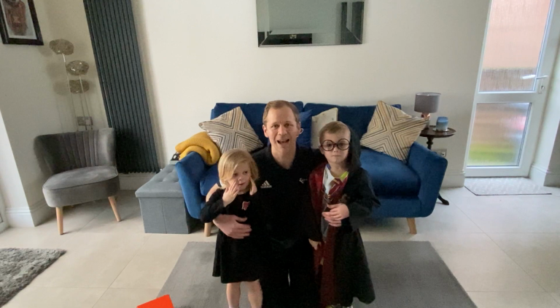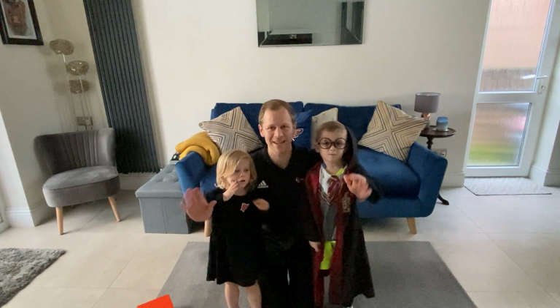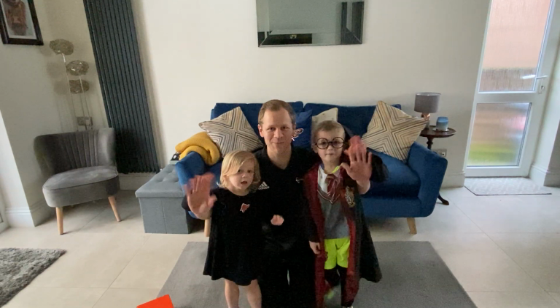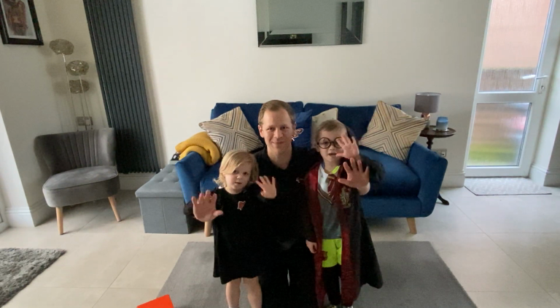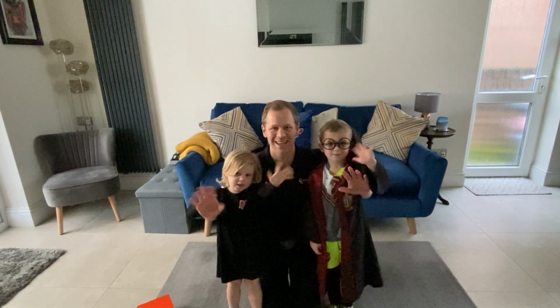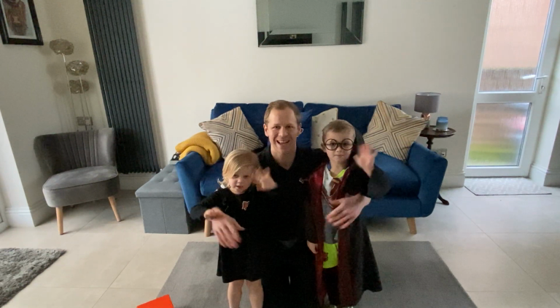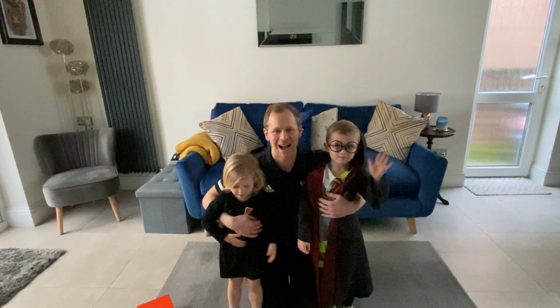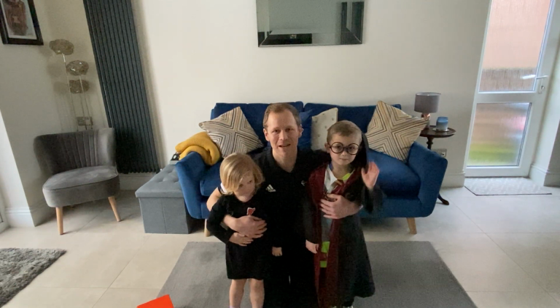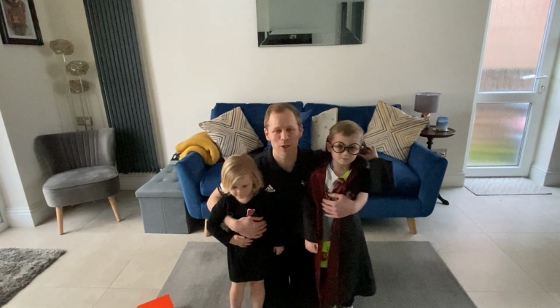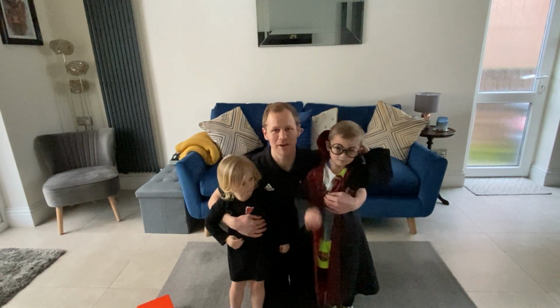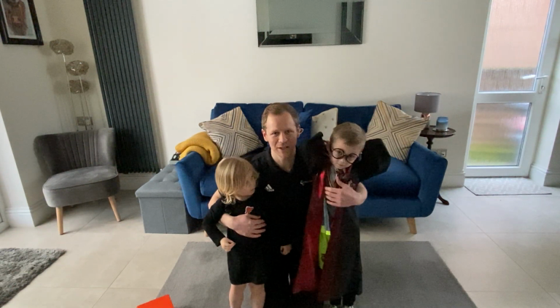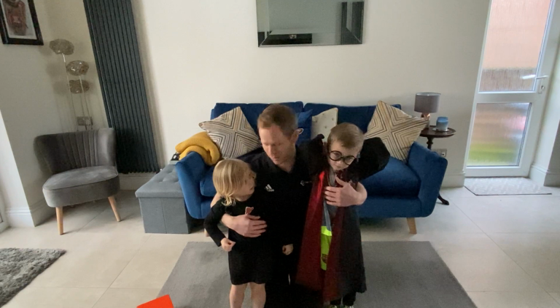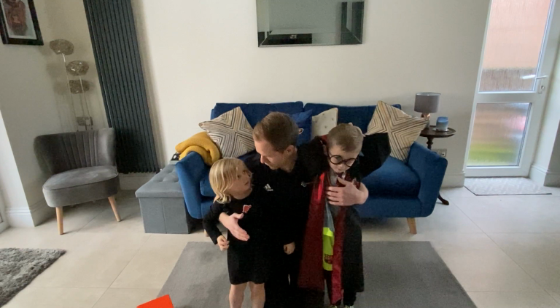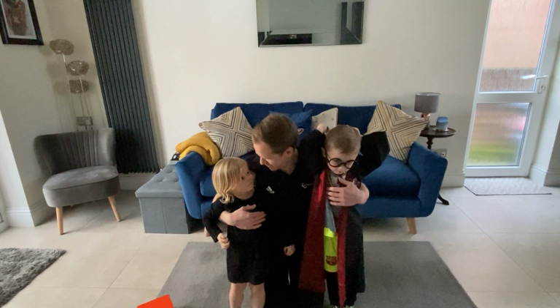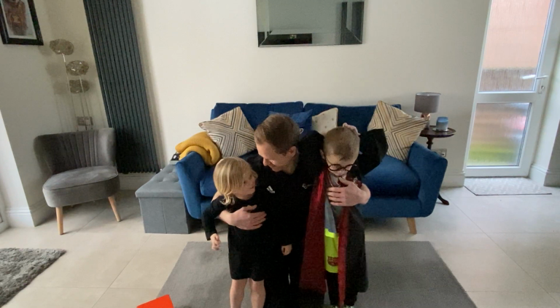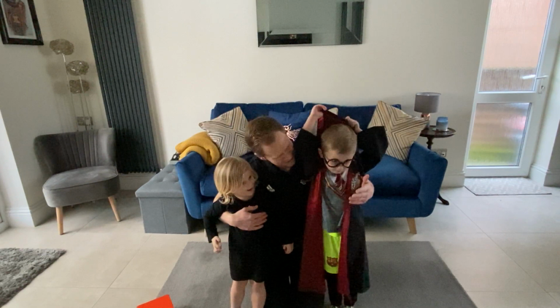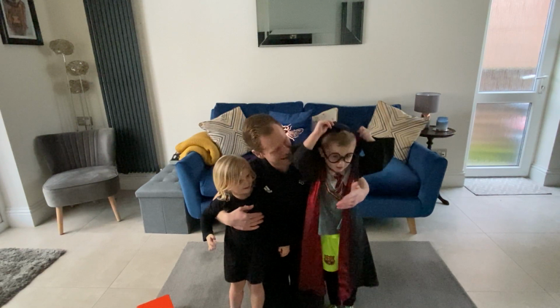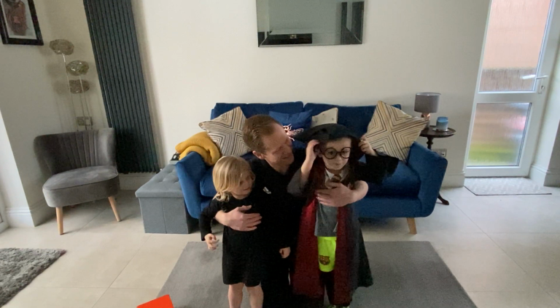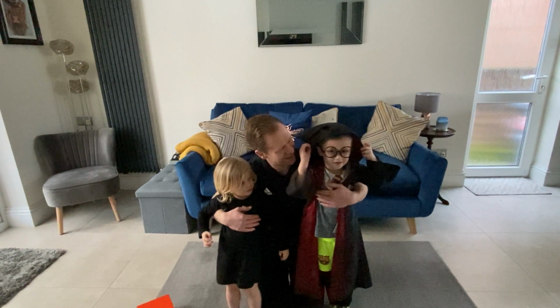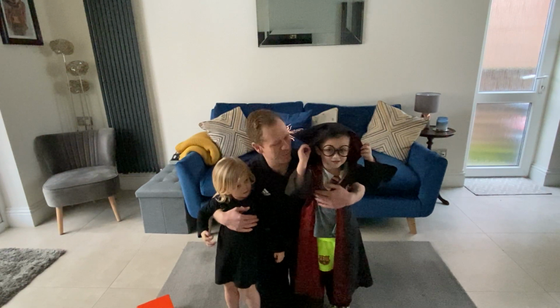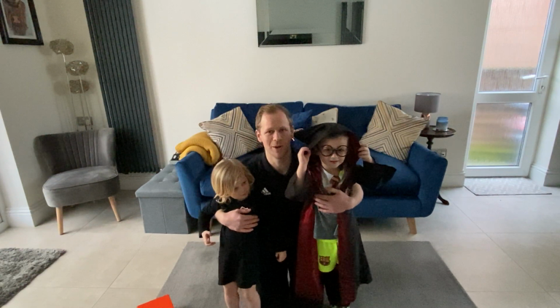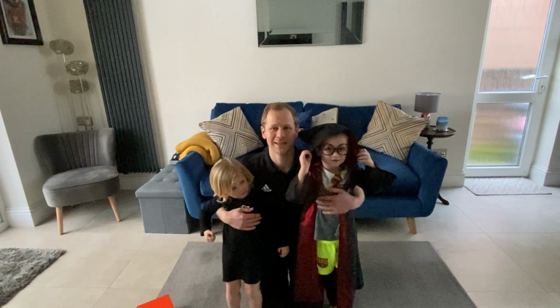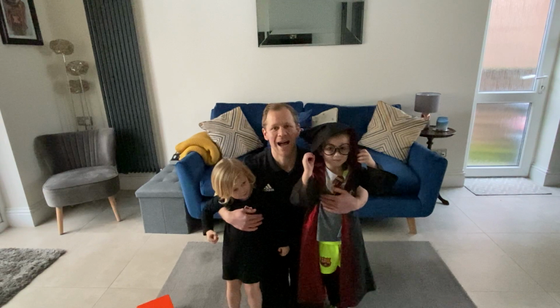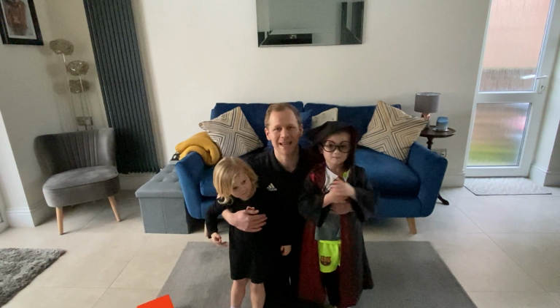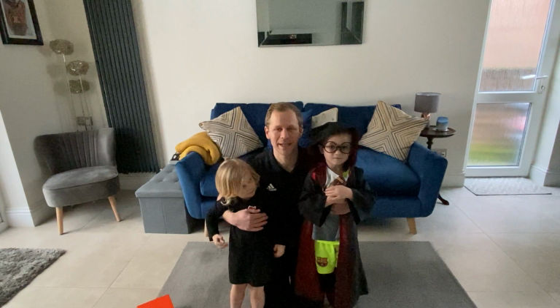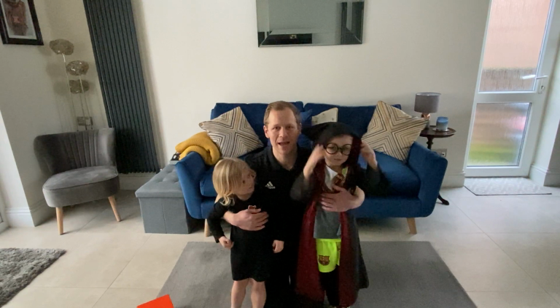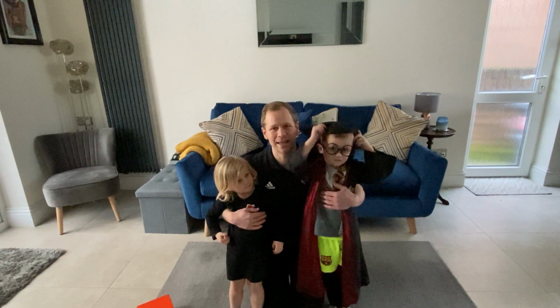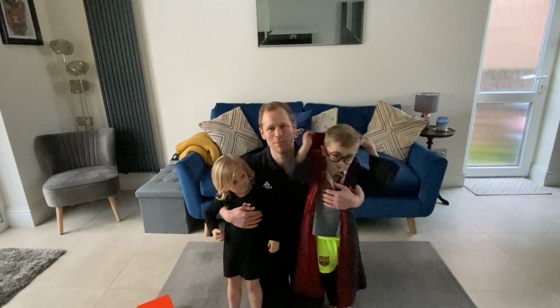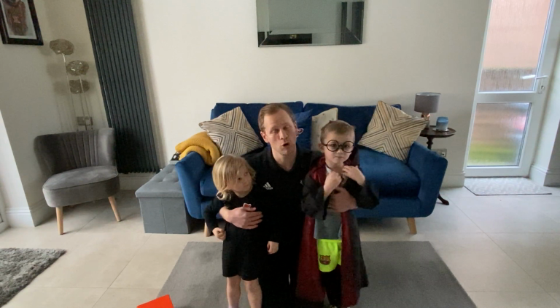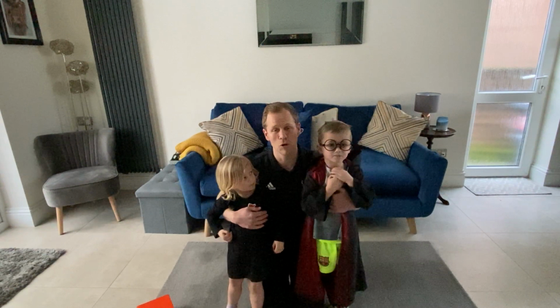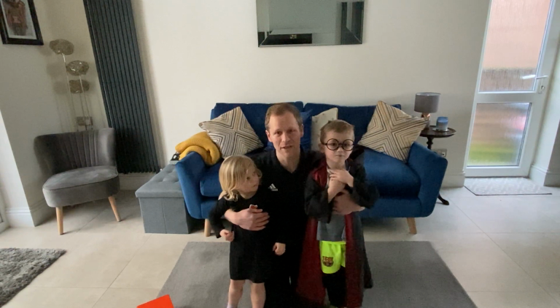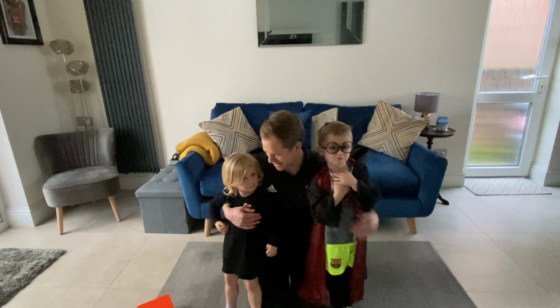Hello everybody. I'm Lee from Everybody's Sport Recreation and with me today we've got Moses, Bobby, and Harry Potter. Today we're going to play a game called Roll the Dice.